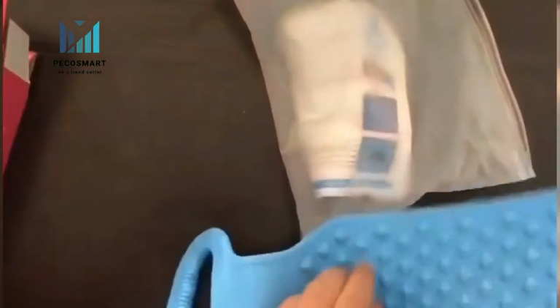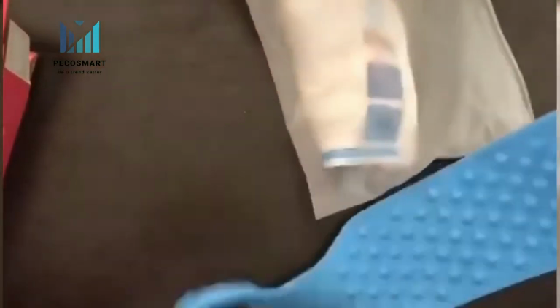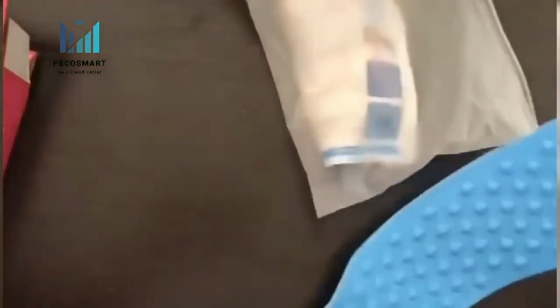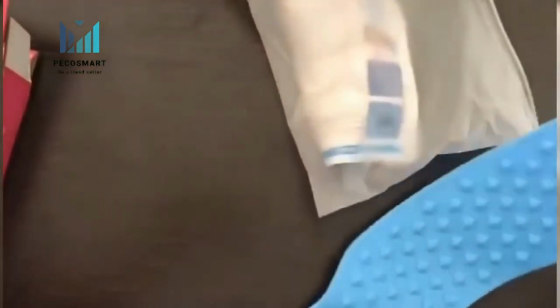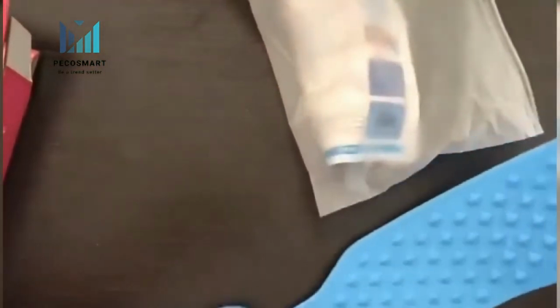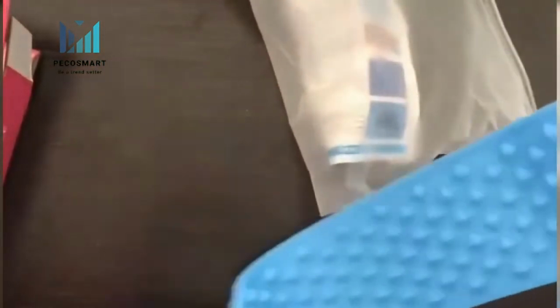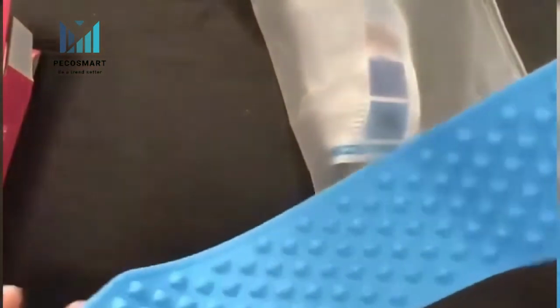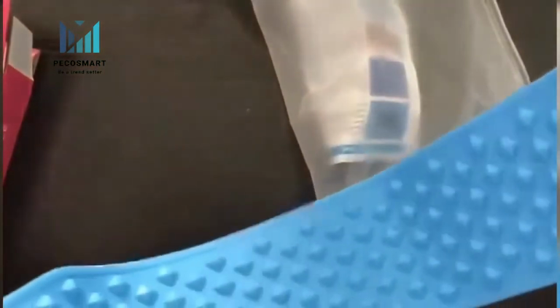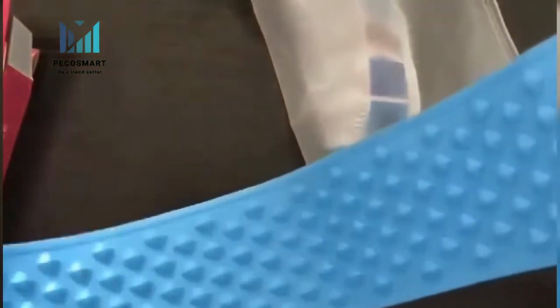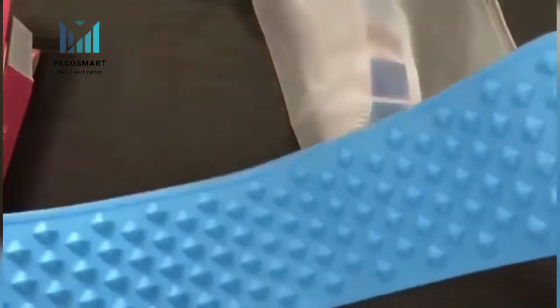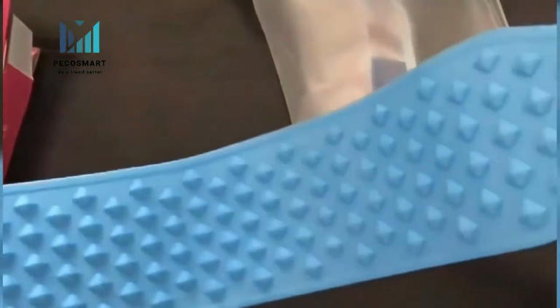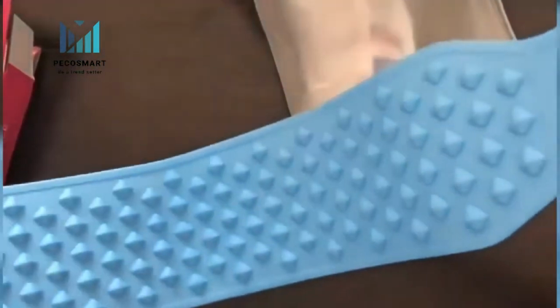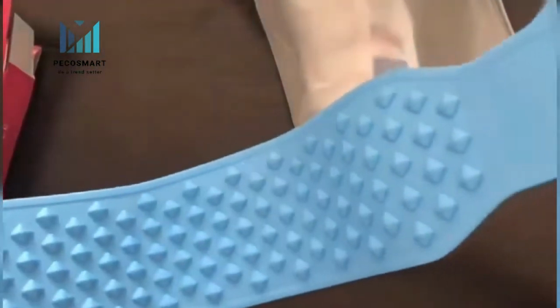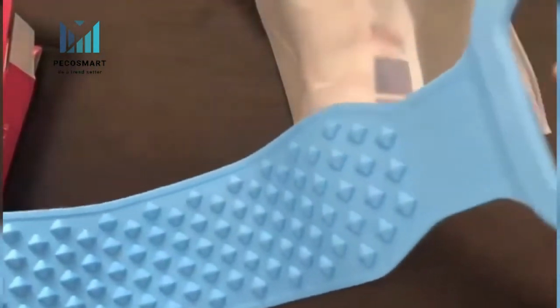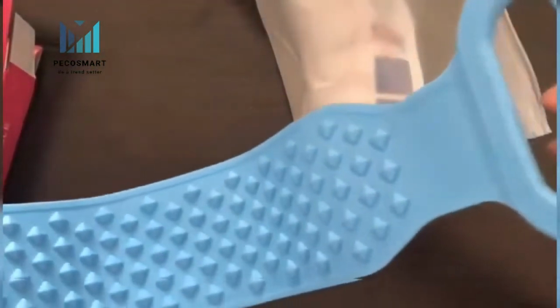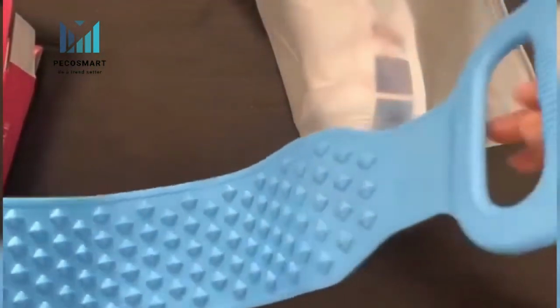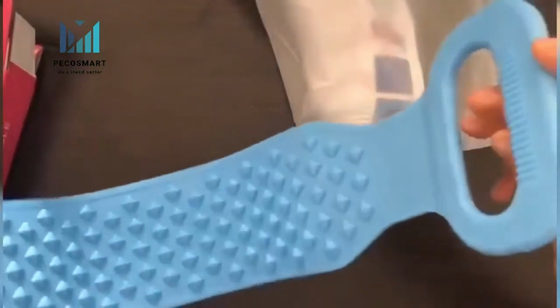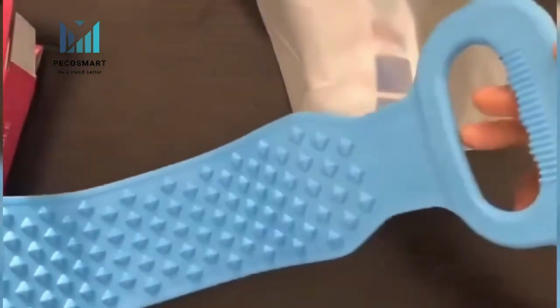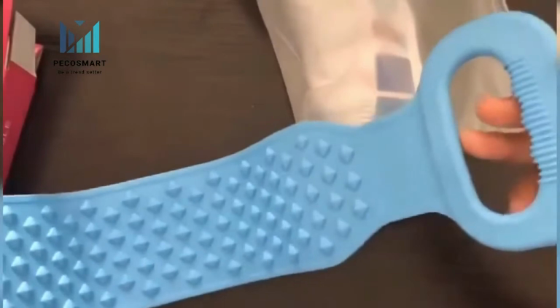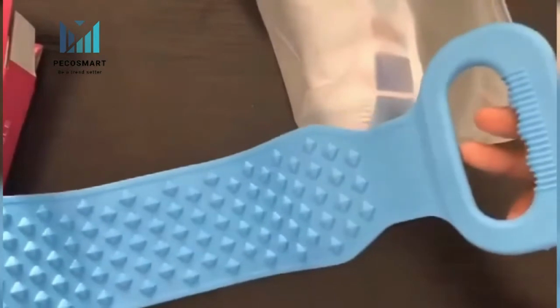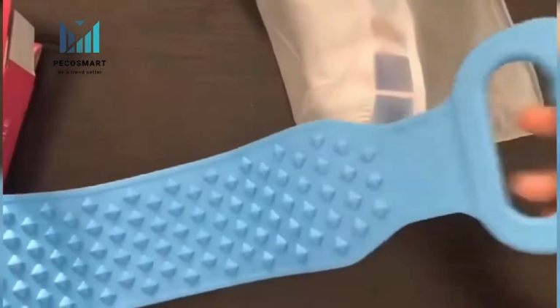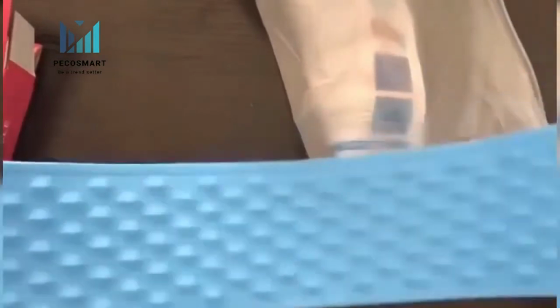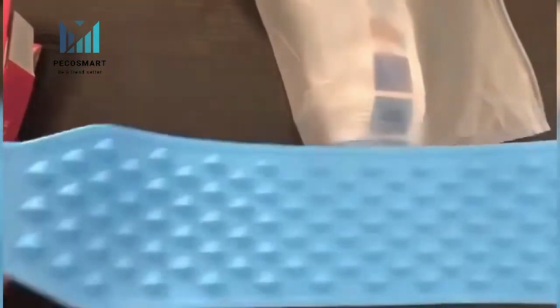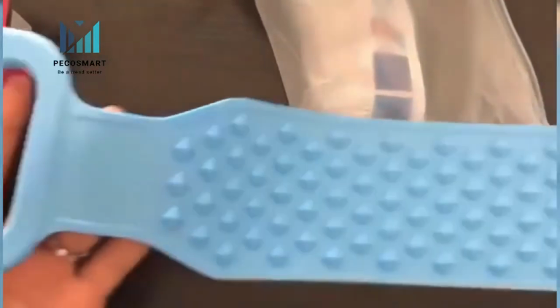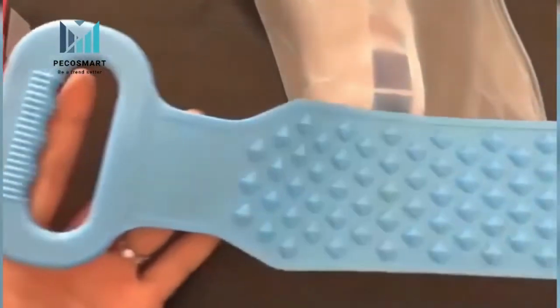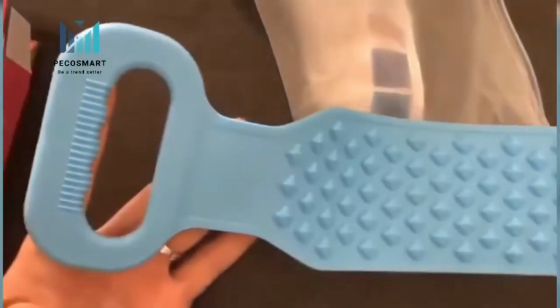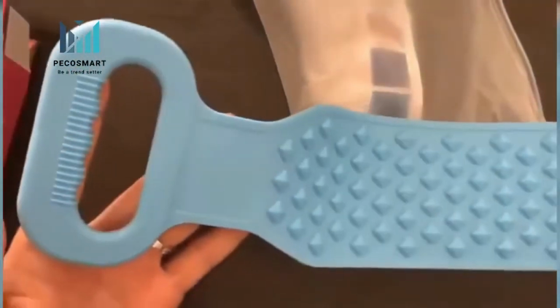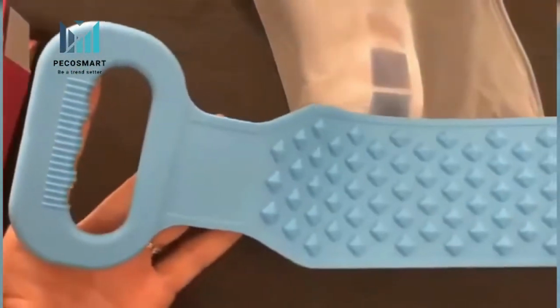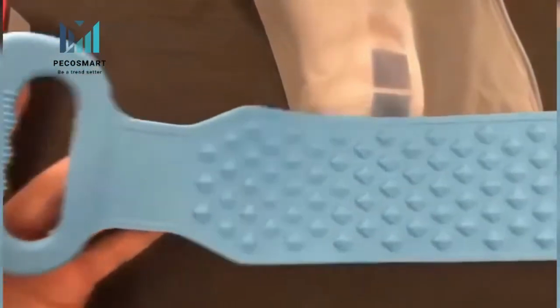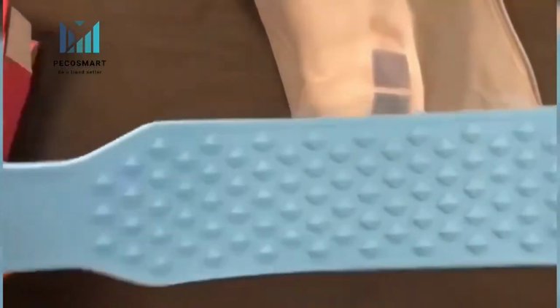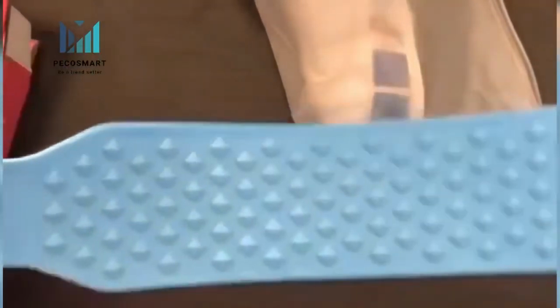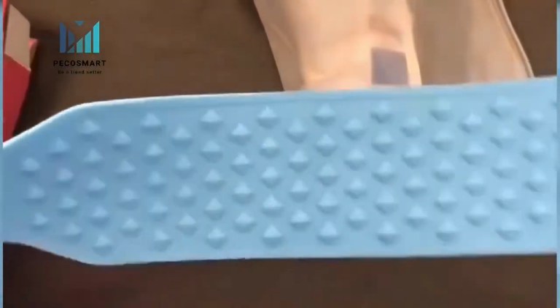Made of food-grade silicone, healthy and environmentally friendly, free of BPA and no harmful substances. High temperature resistance, safe and durable.